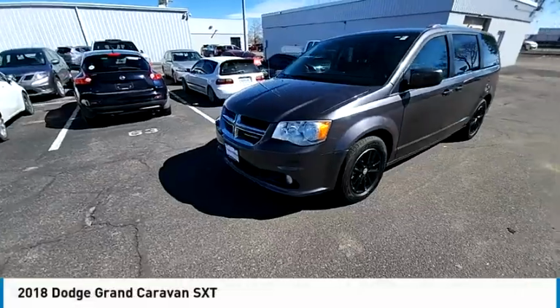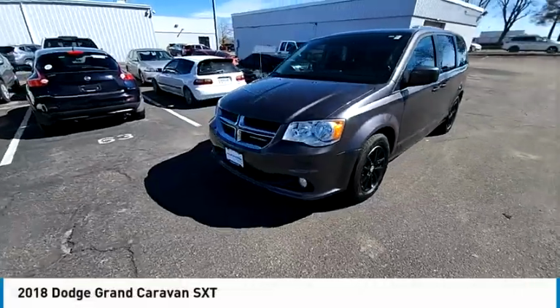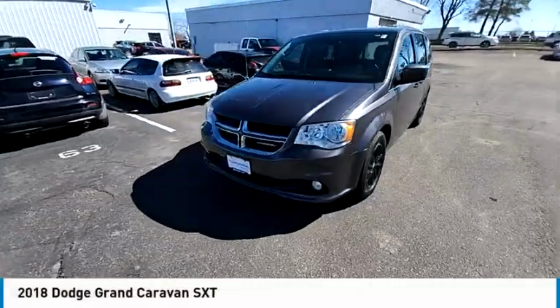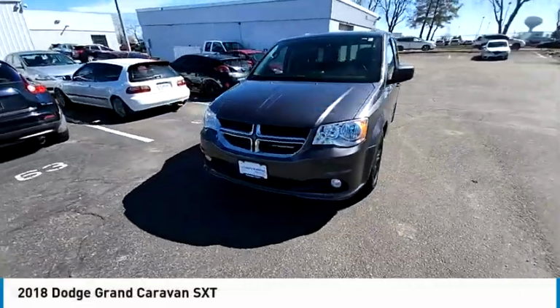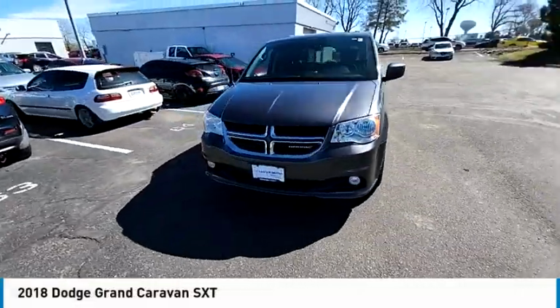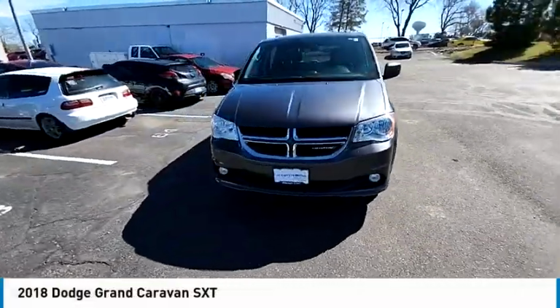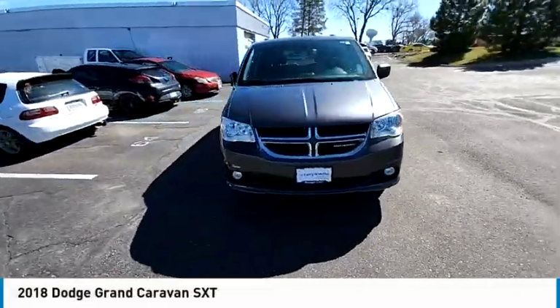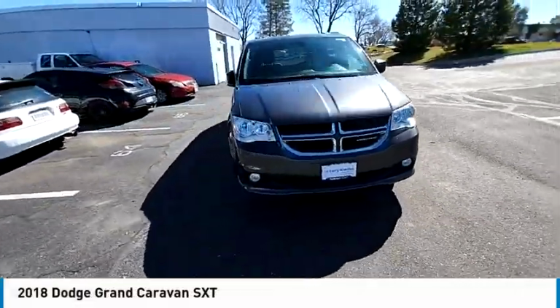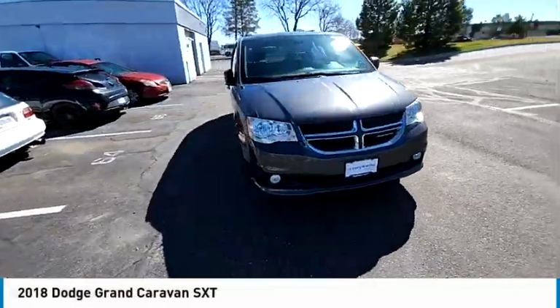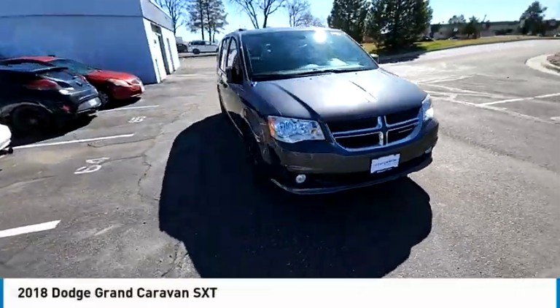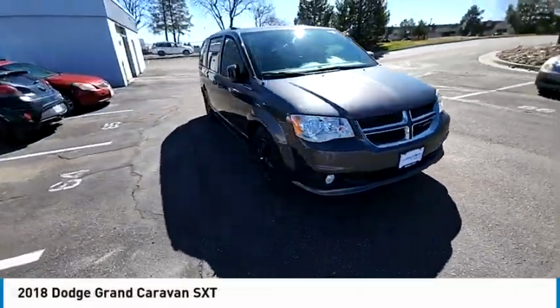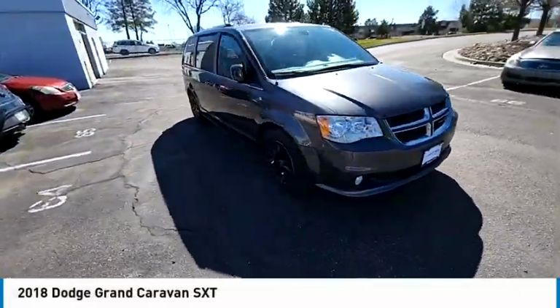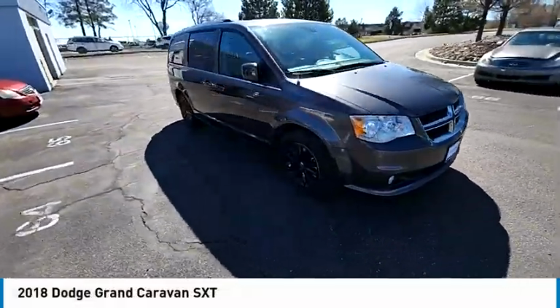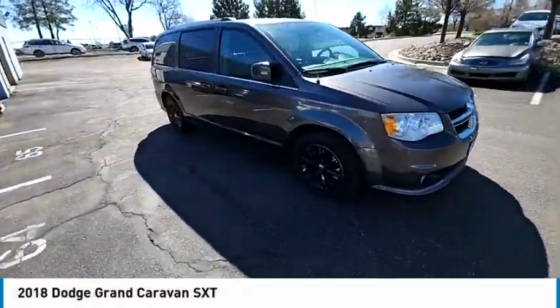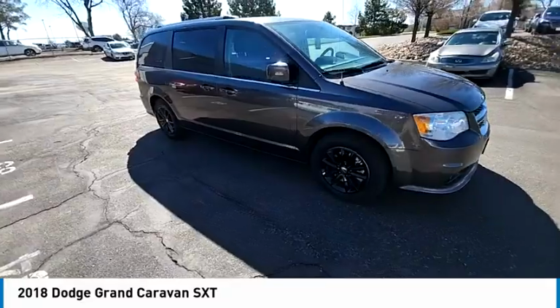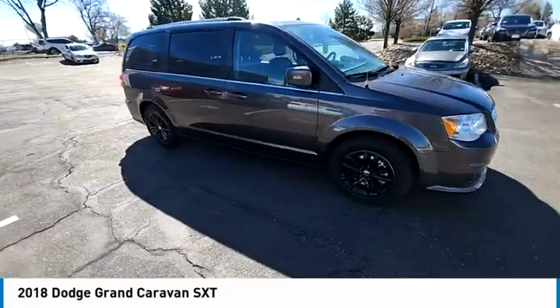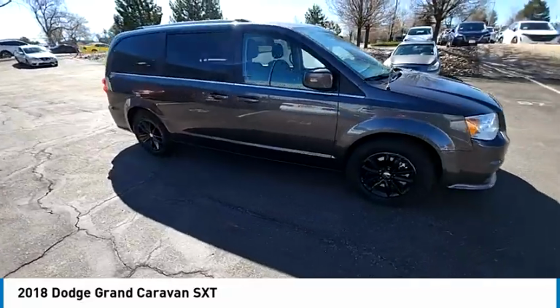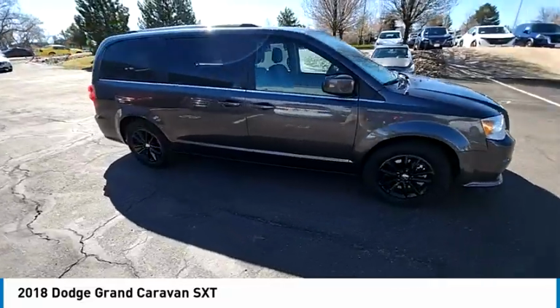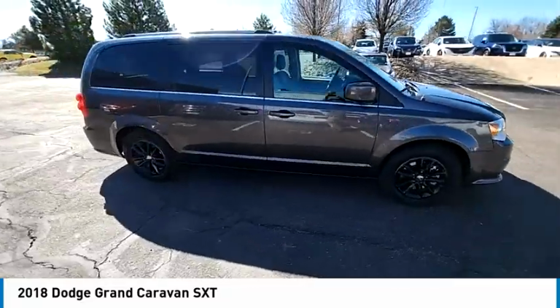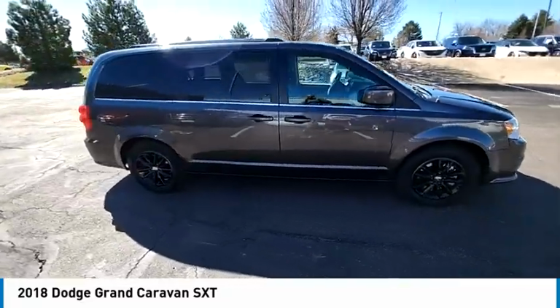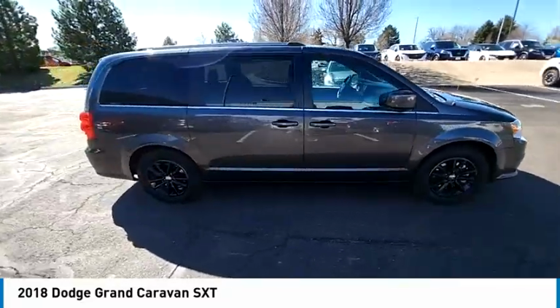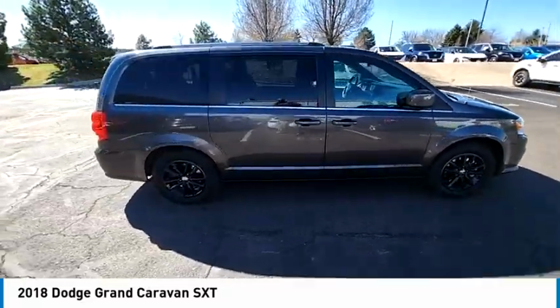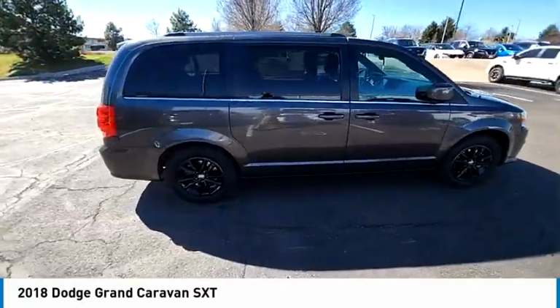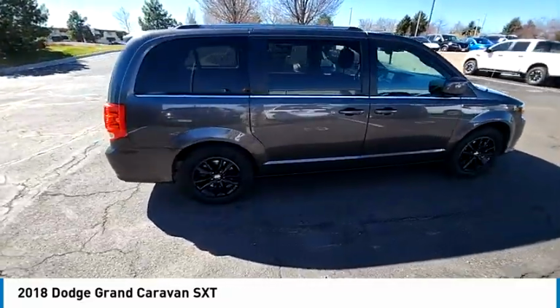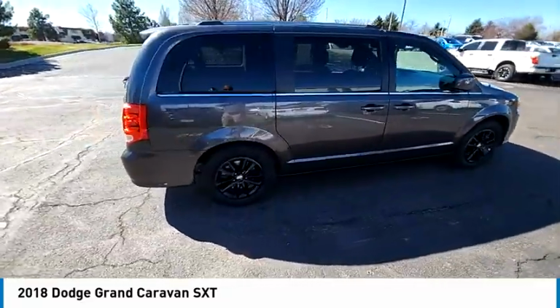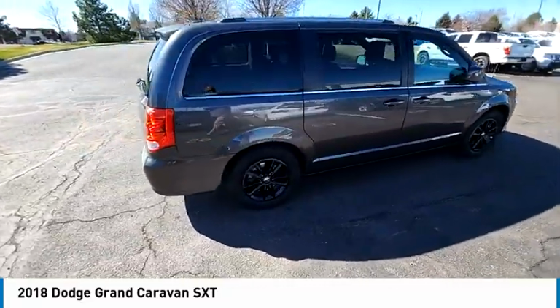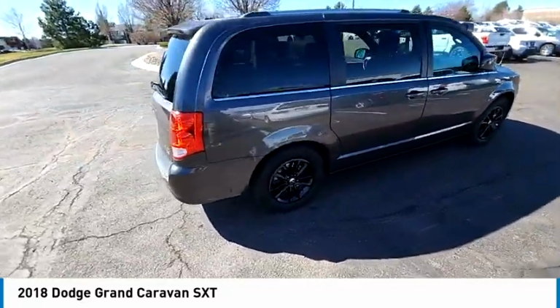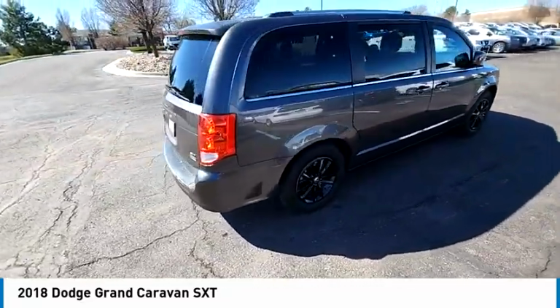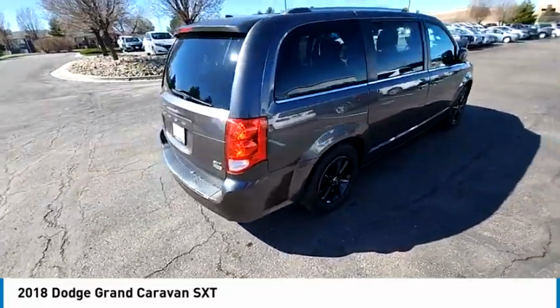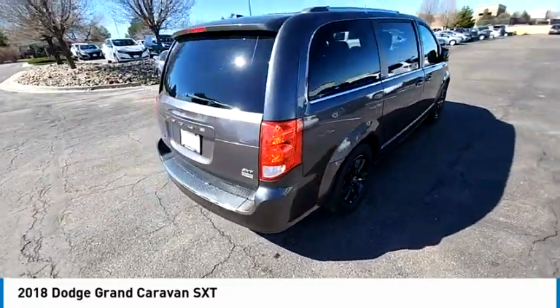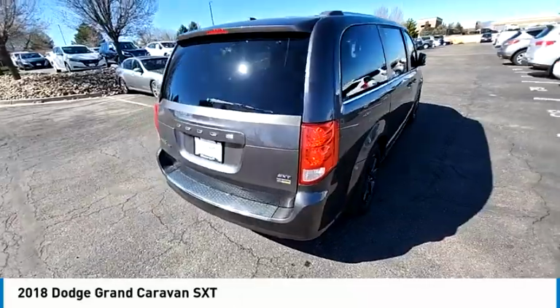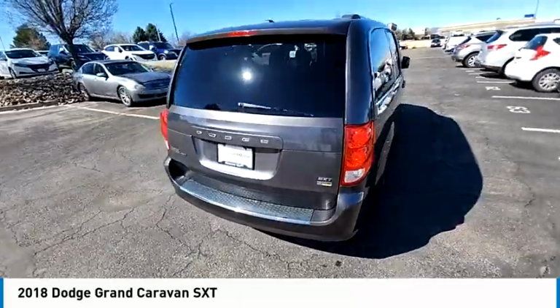Looking for the right vehicle? Check out the 2018 Grand Caravan. The Dodge Grand Caravan received the government's highest front and side crash rating of 5 stars.